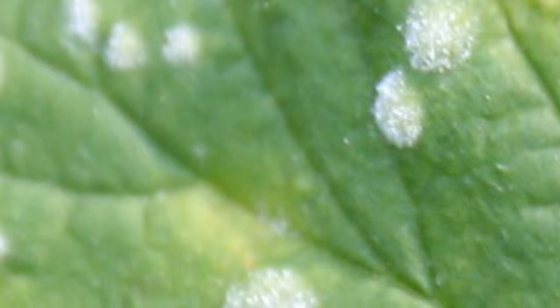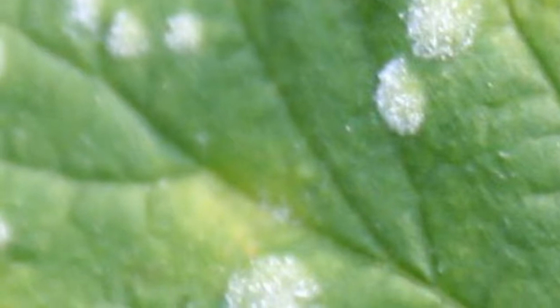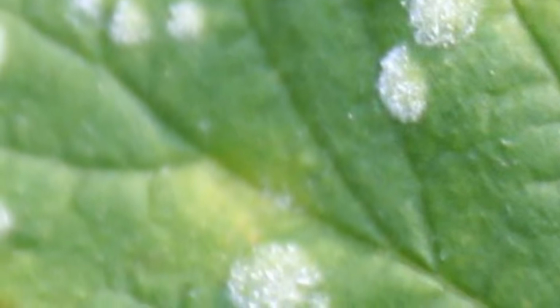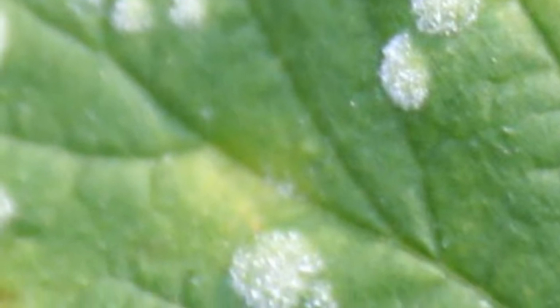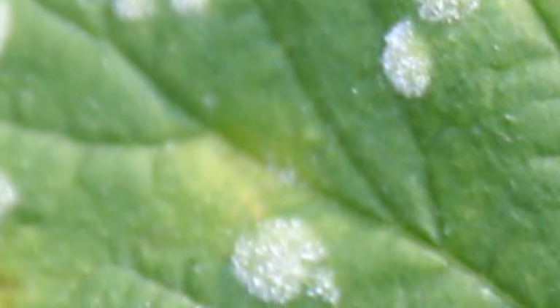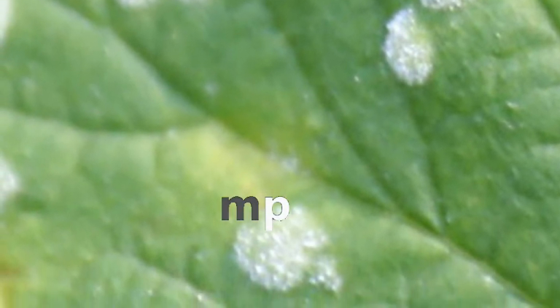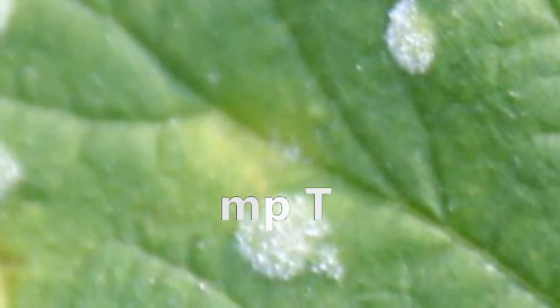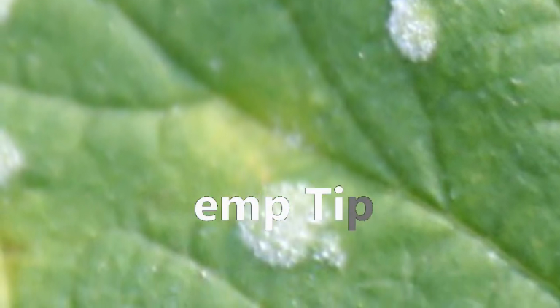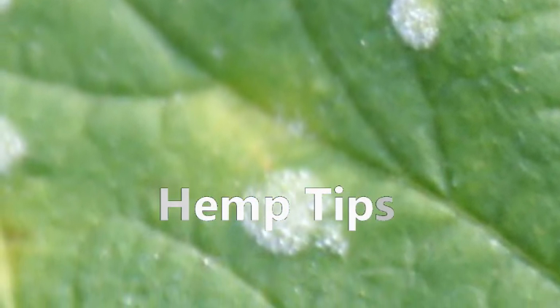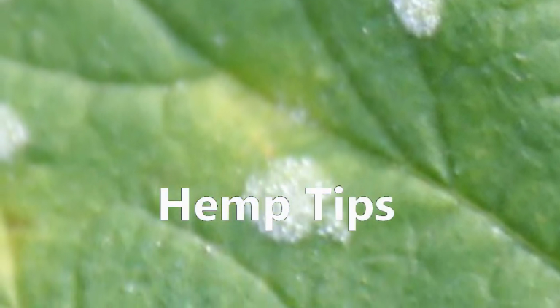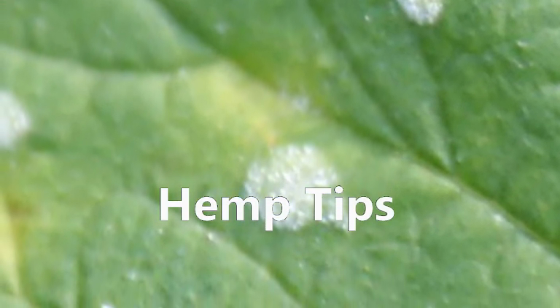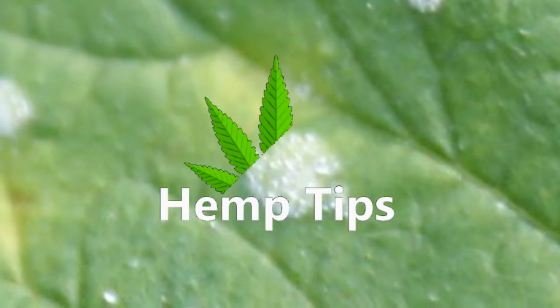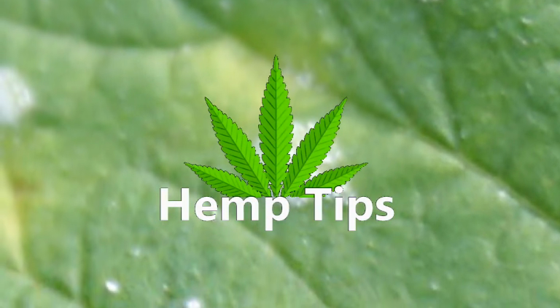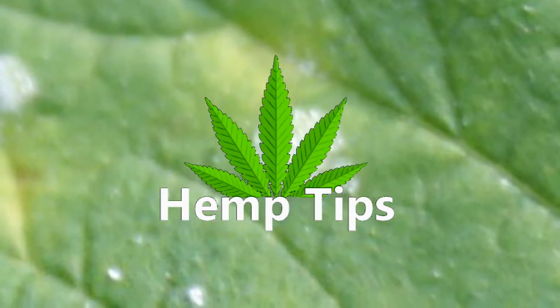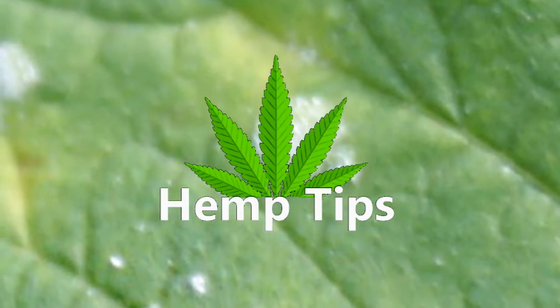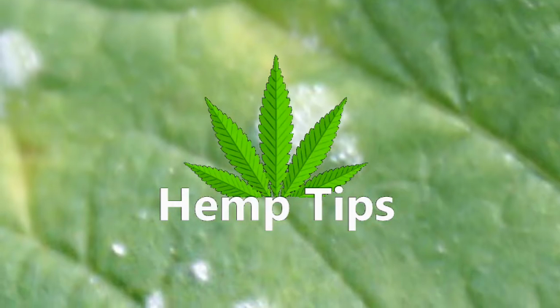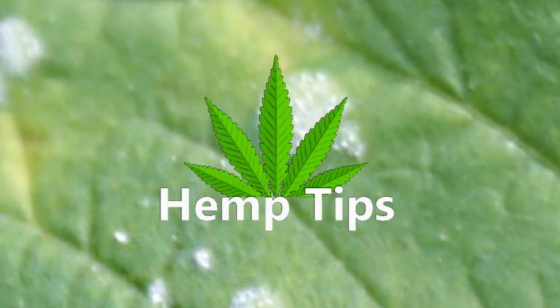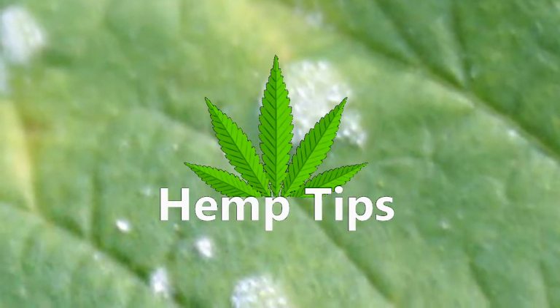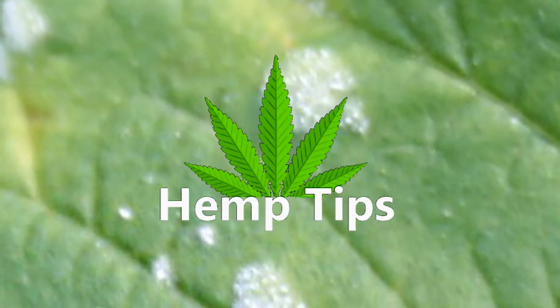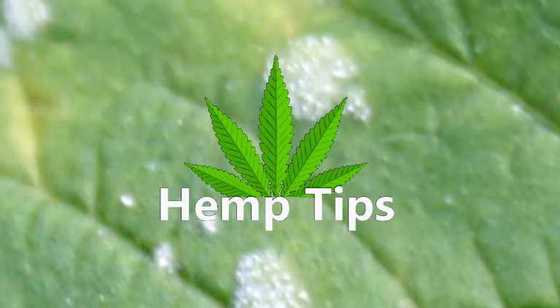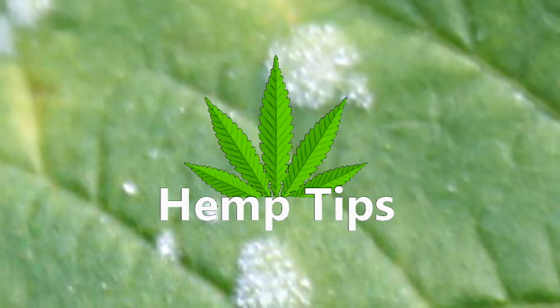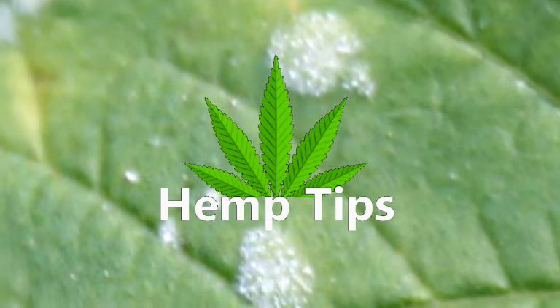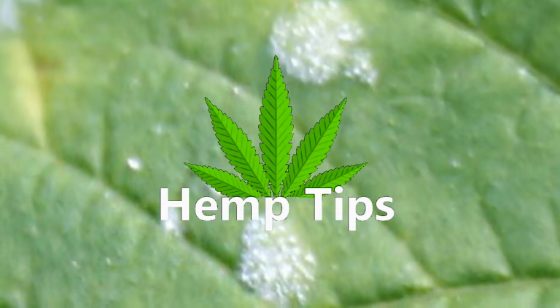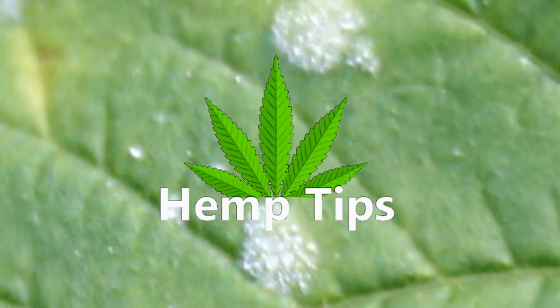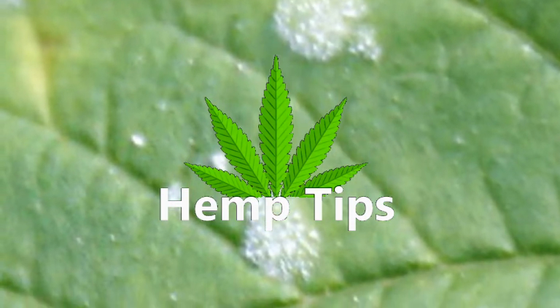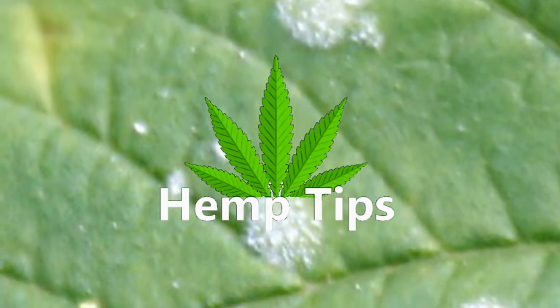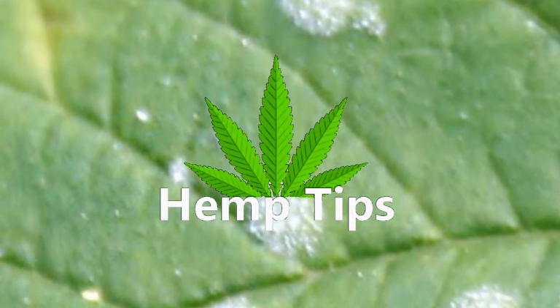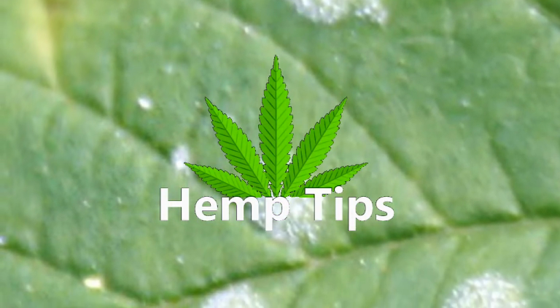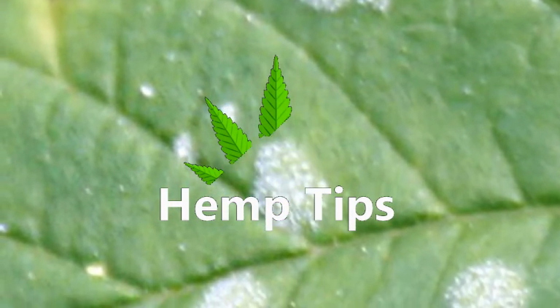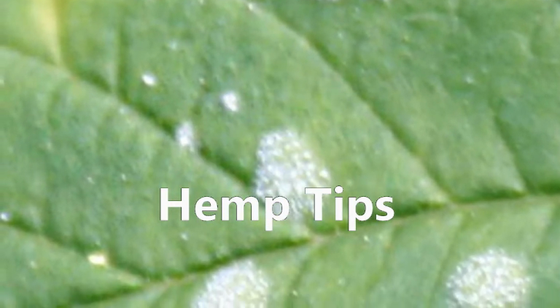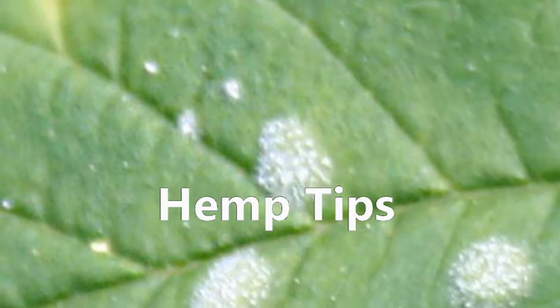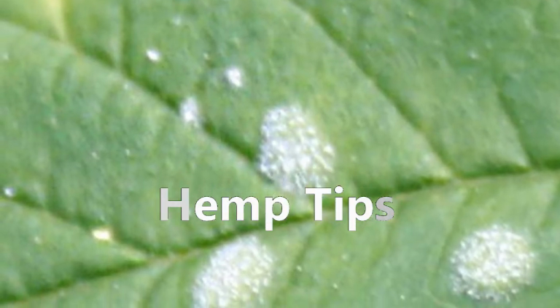Hey everyone and welcome to another hemp tips. Today we'll be going over how to prevent and get rid of white powdery mildew from your plants.